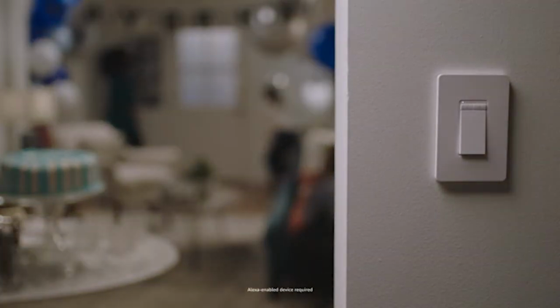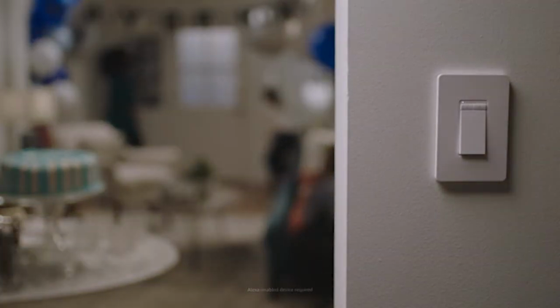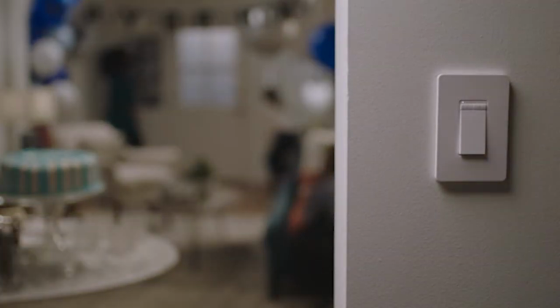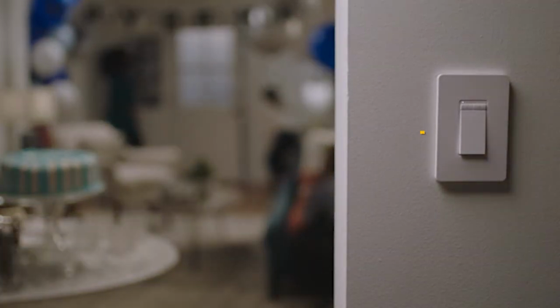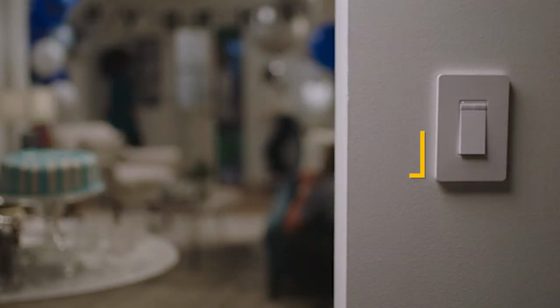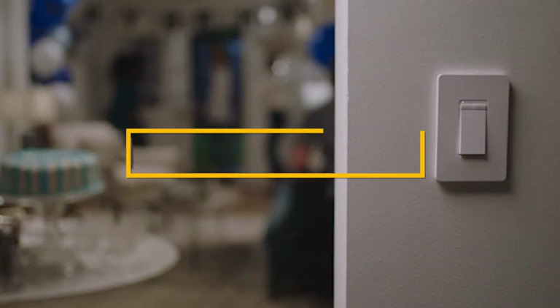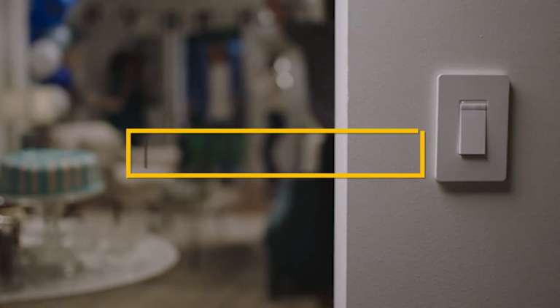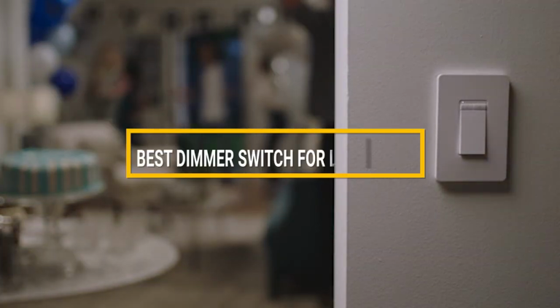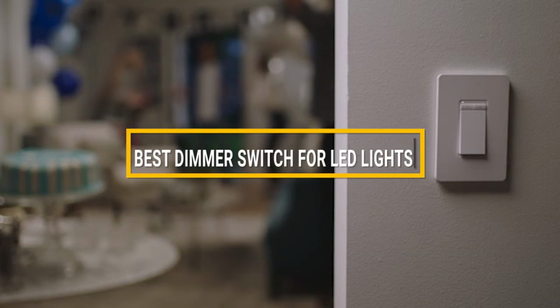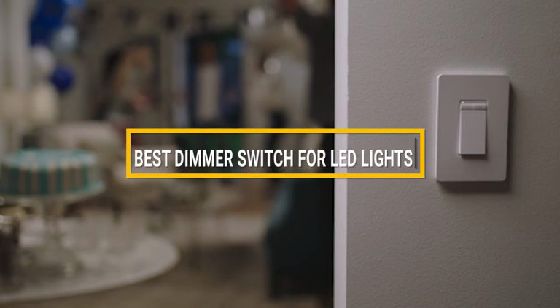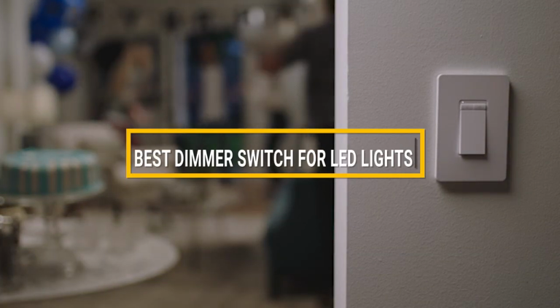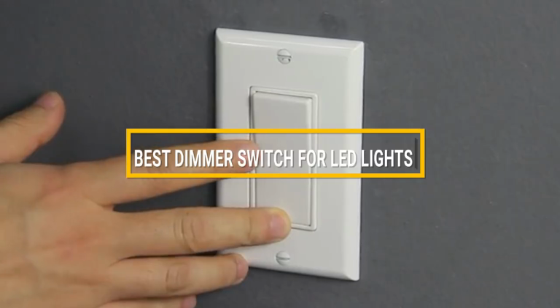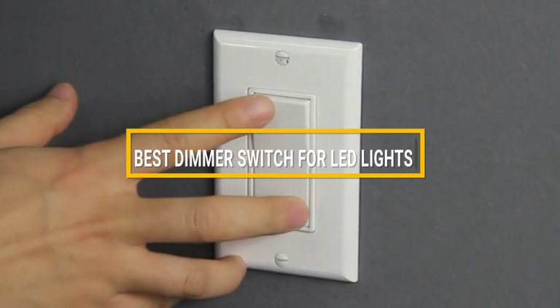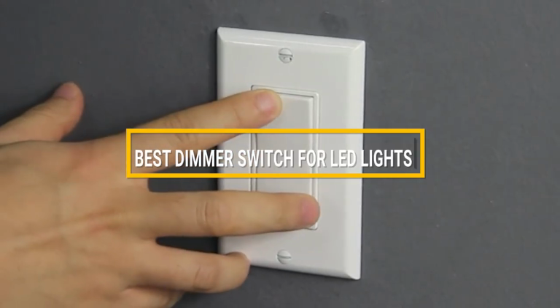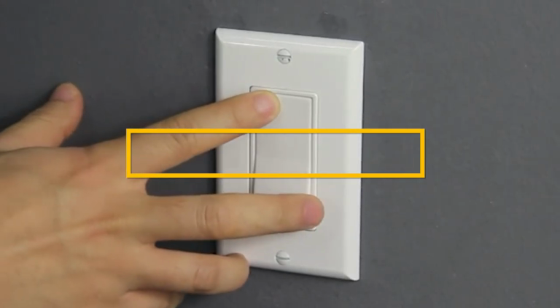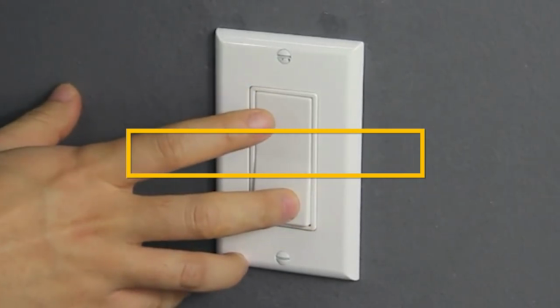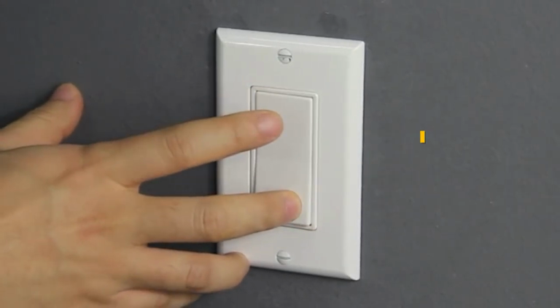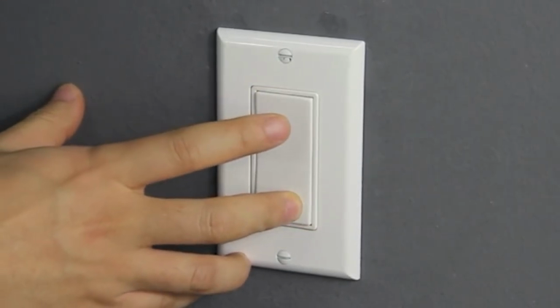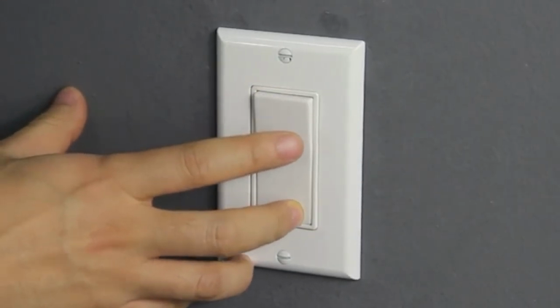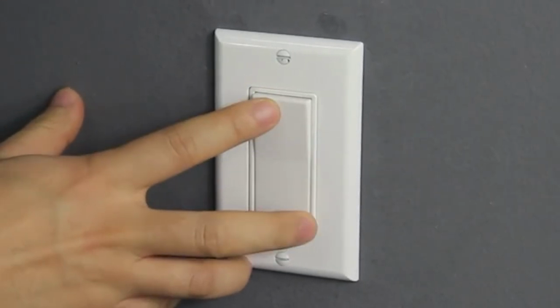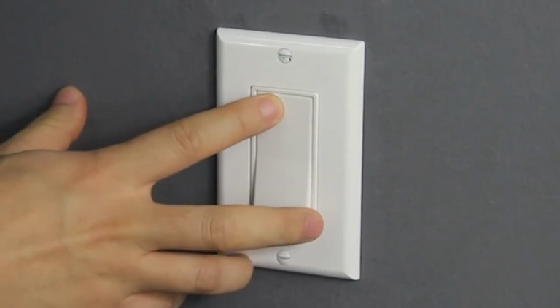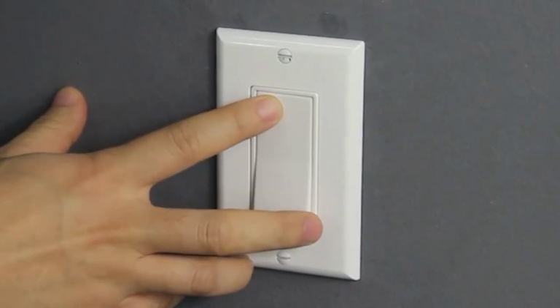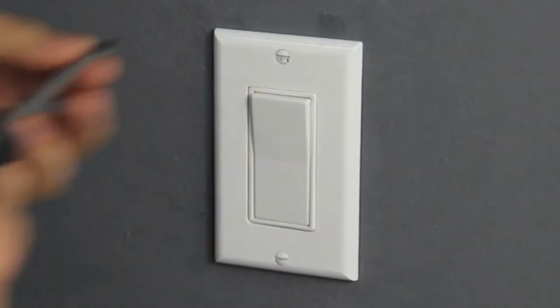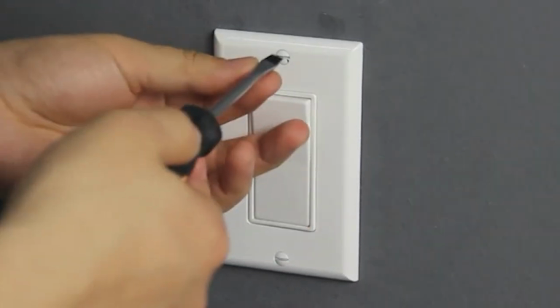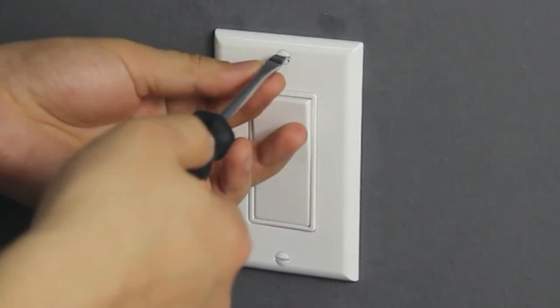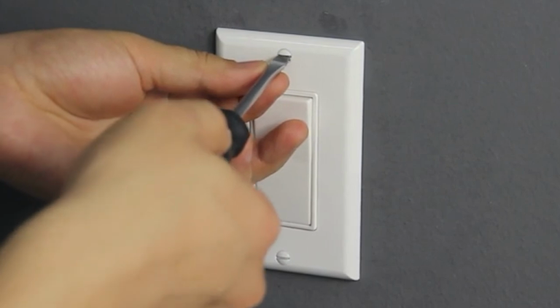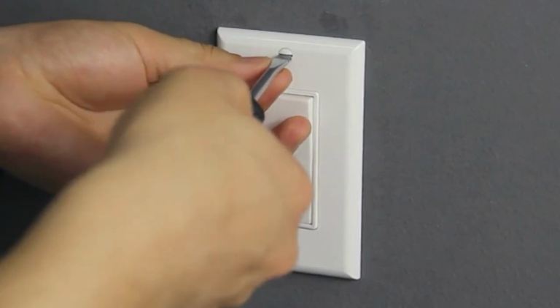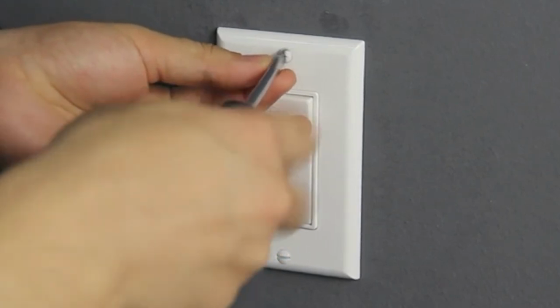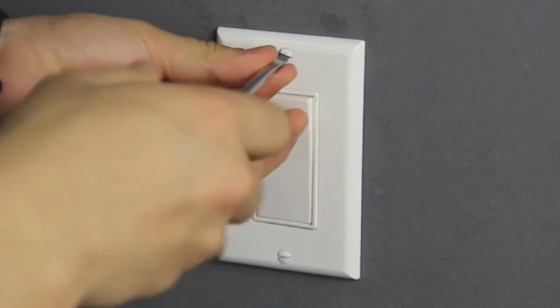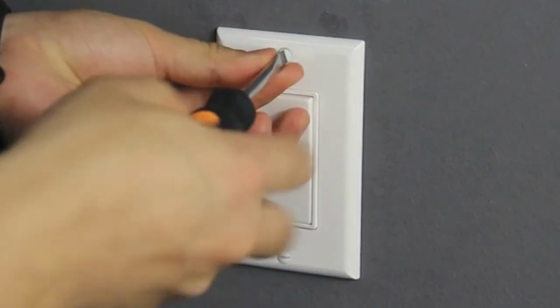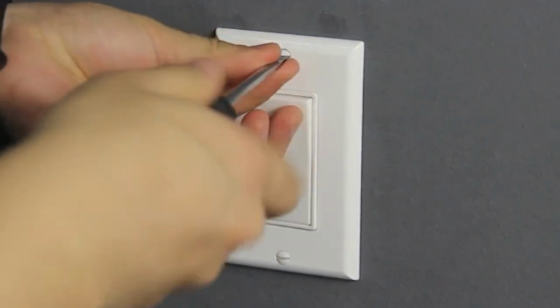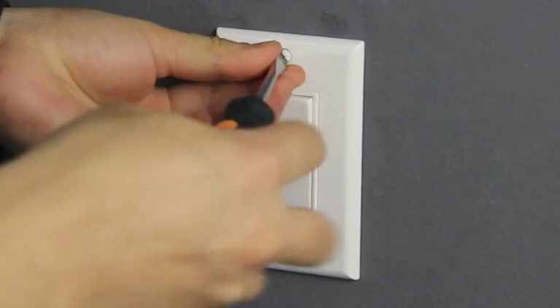Hello guys, in today's video we're going to check out the best dimmer switch for LED lights this year. I made this list based on my personal opinion, and I've tried to list them based on their price, quality, durability, and many more.